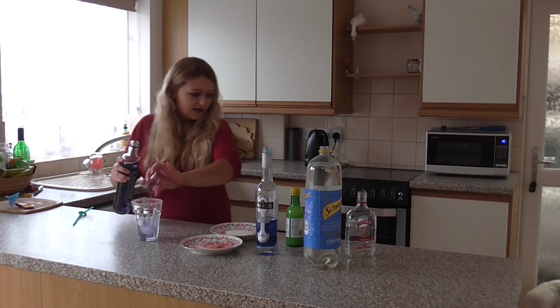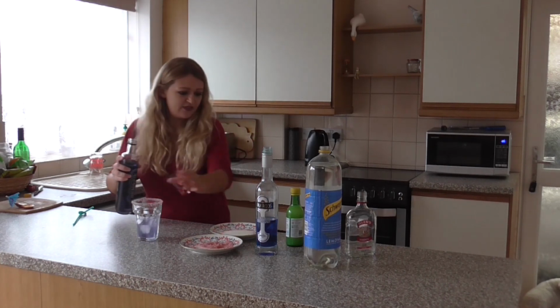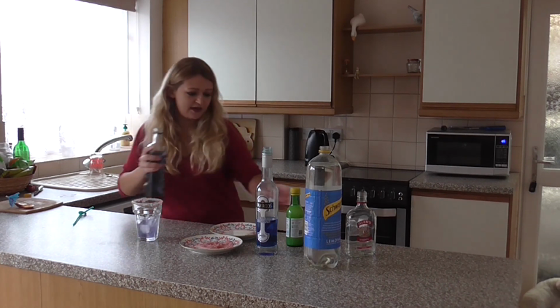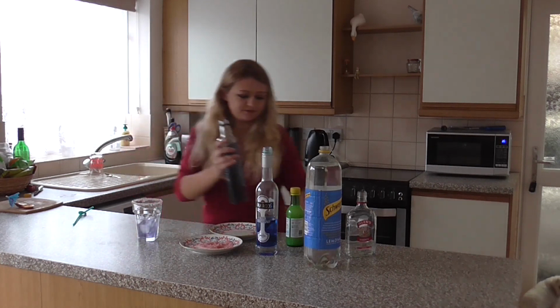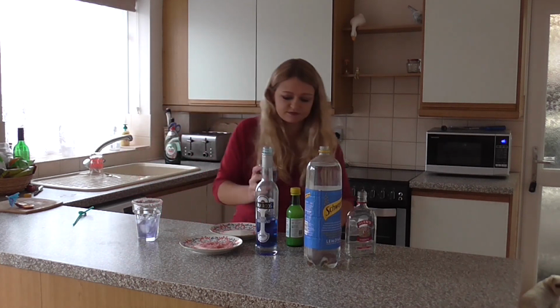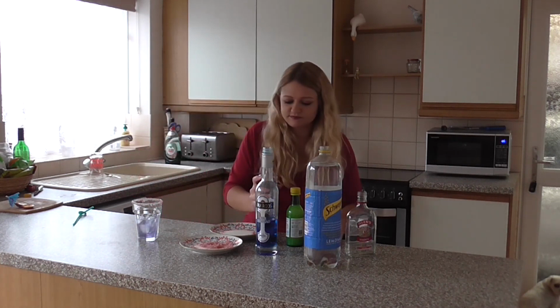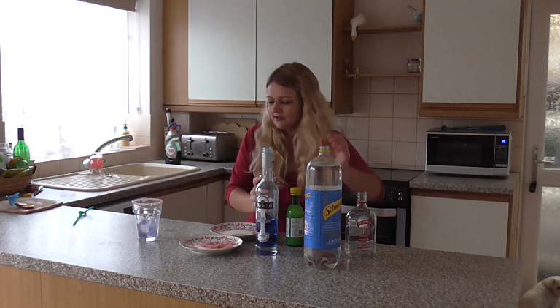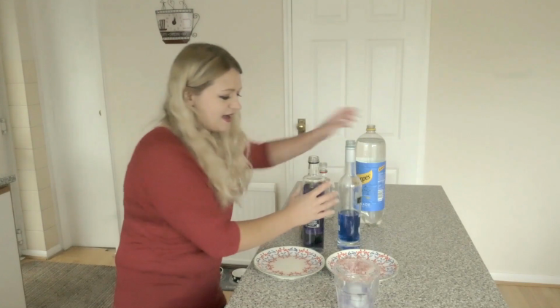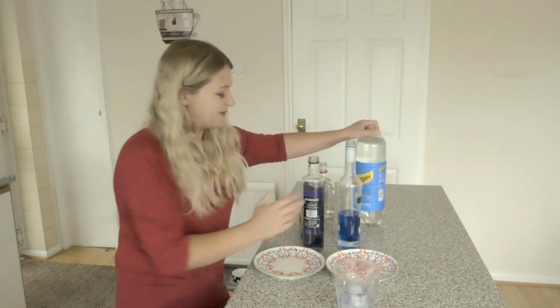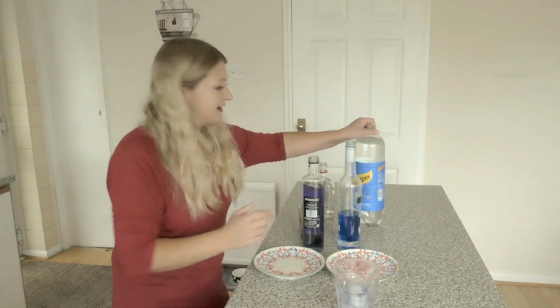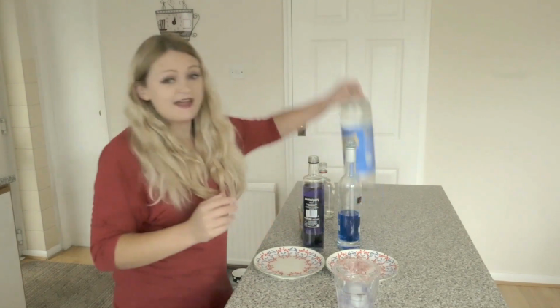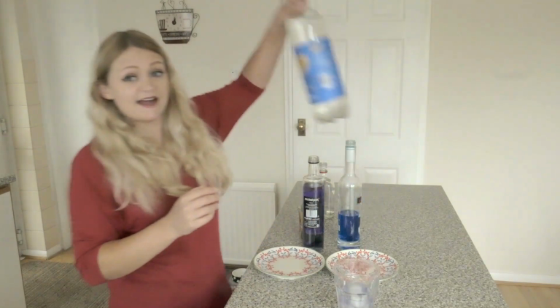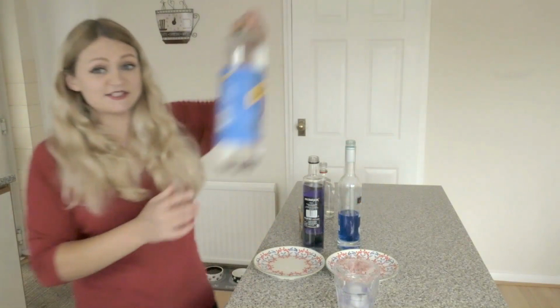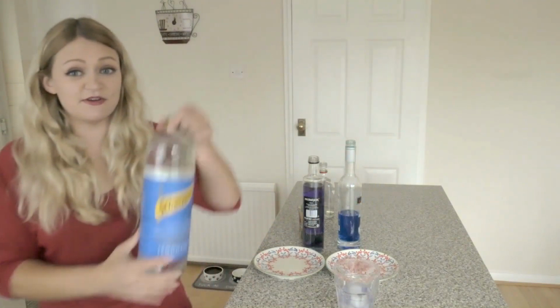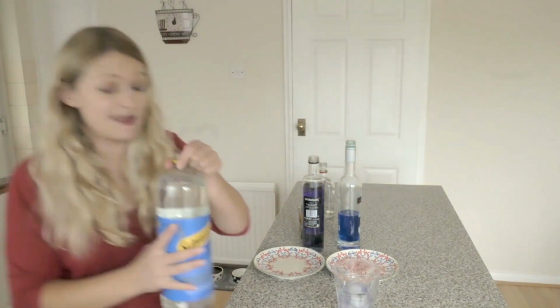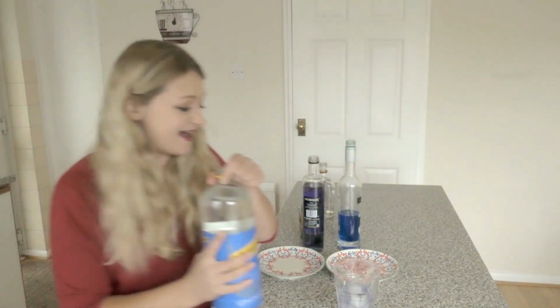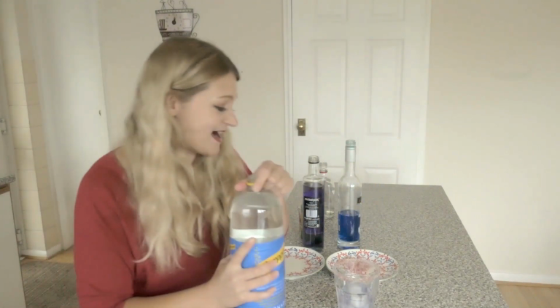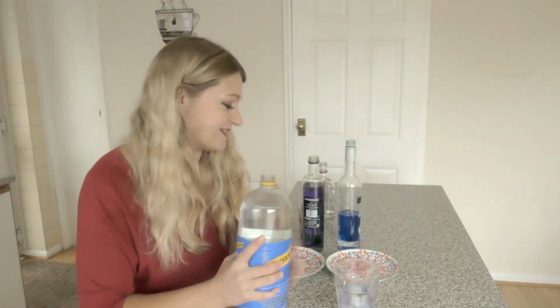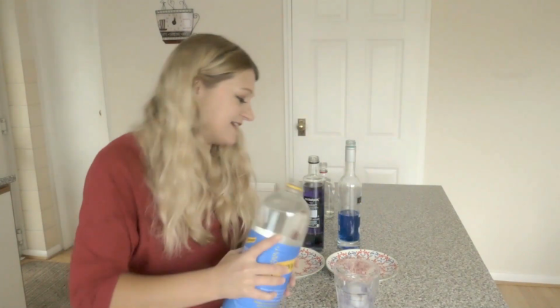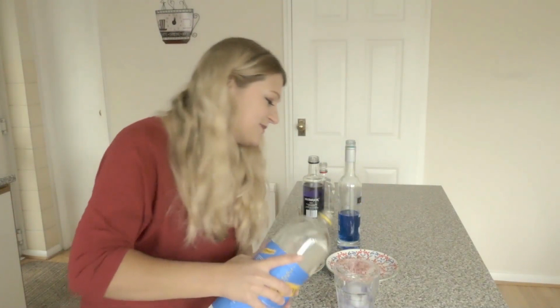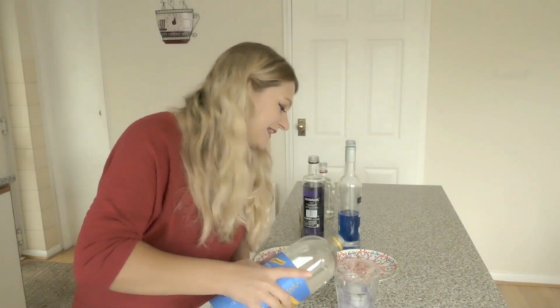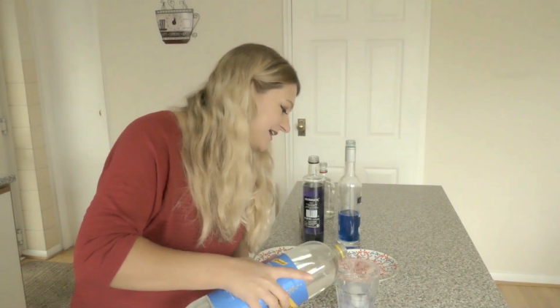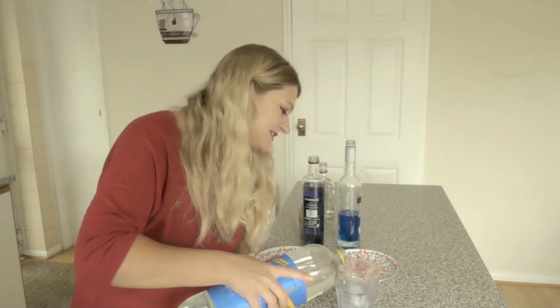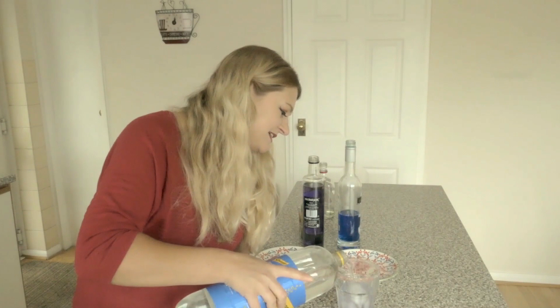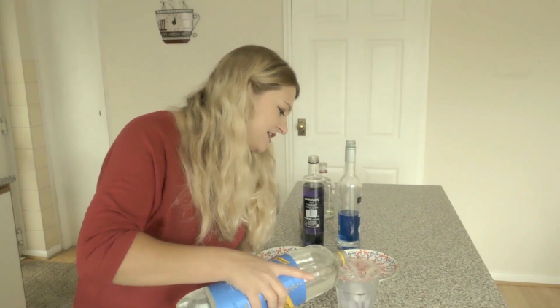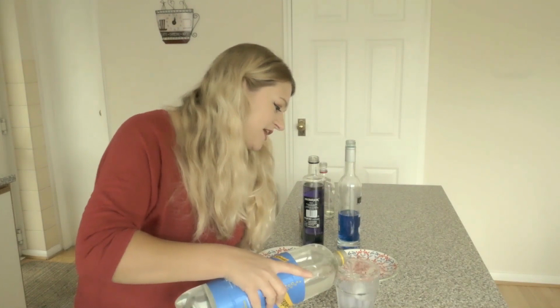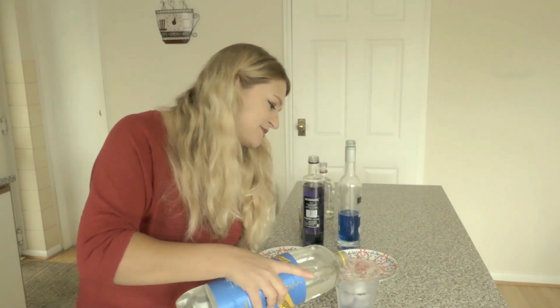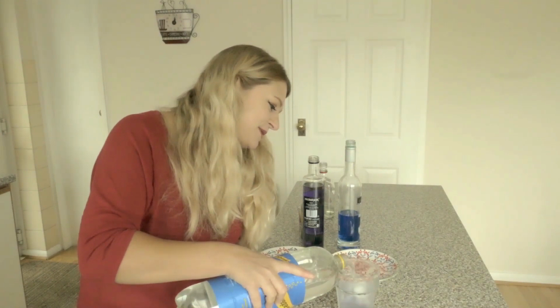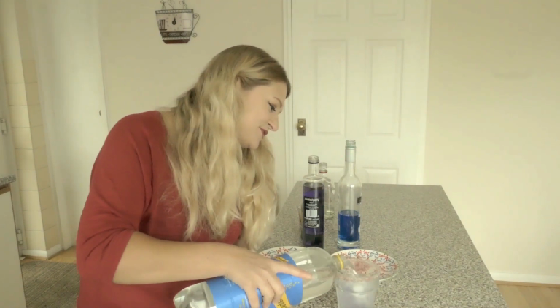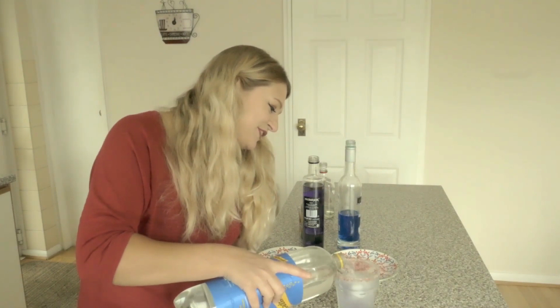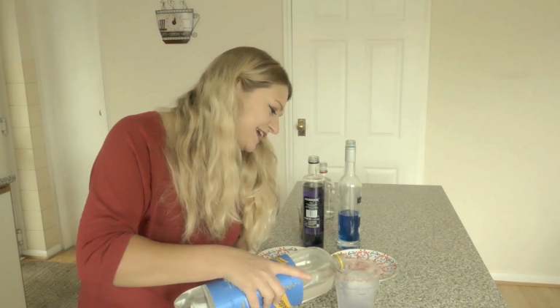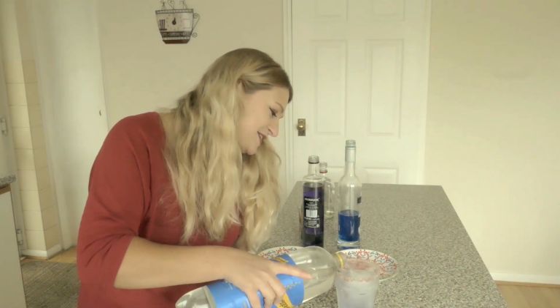And then I am going to add some of my lemonade, add that into my glass. So then we just pretty much fill the glass up.